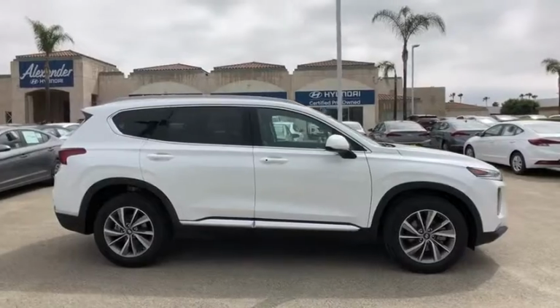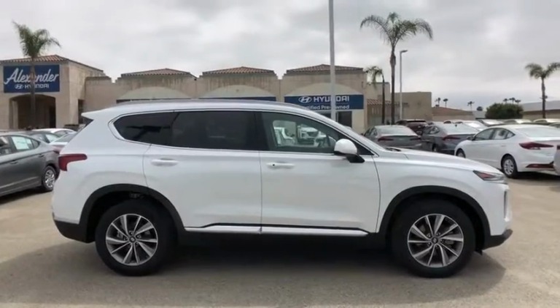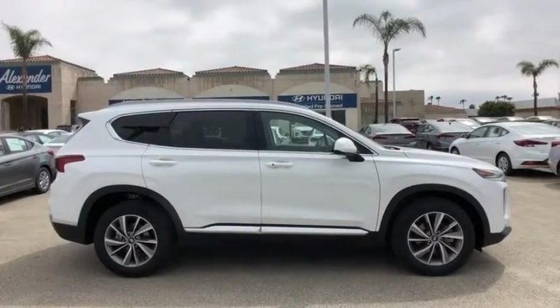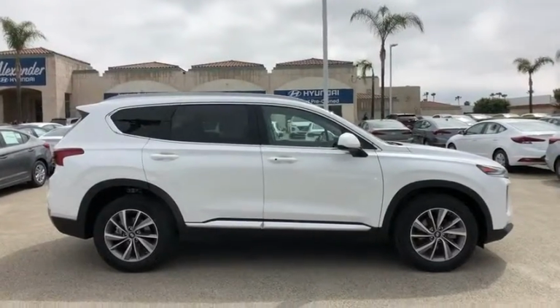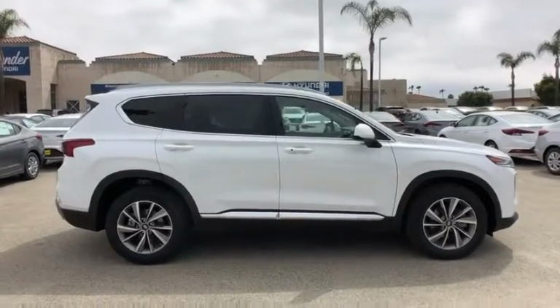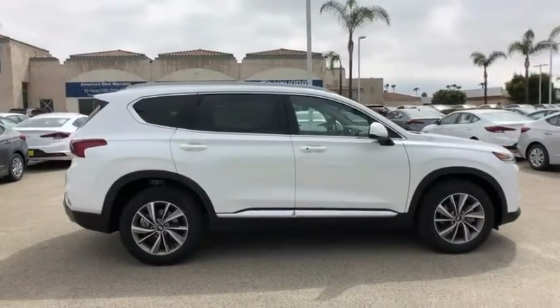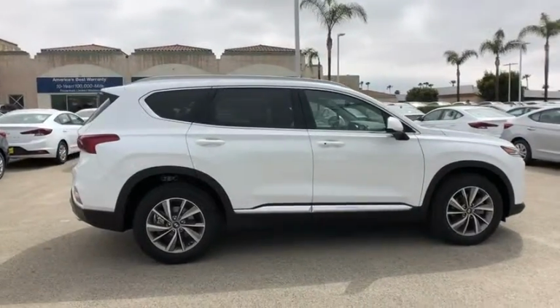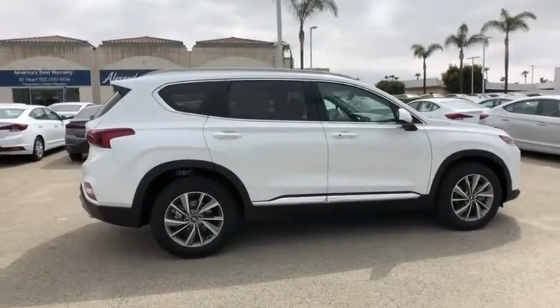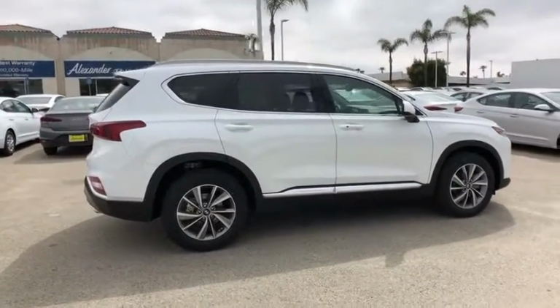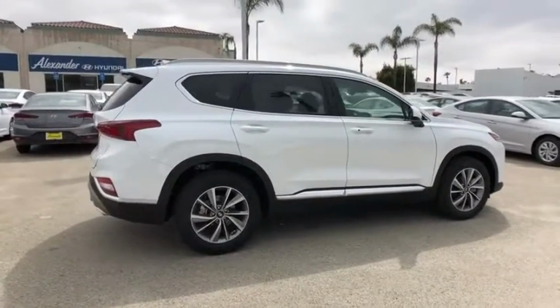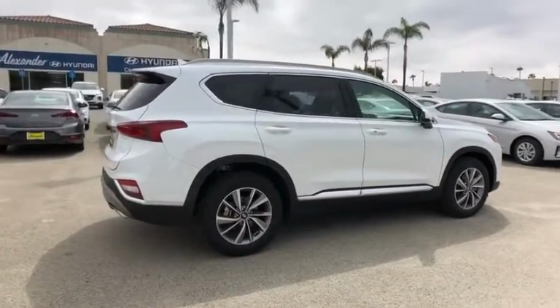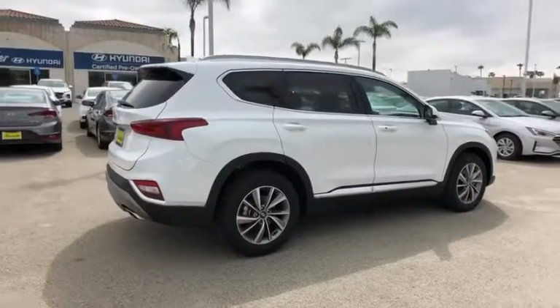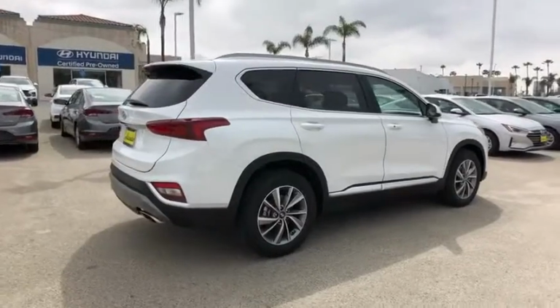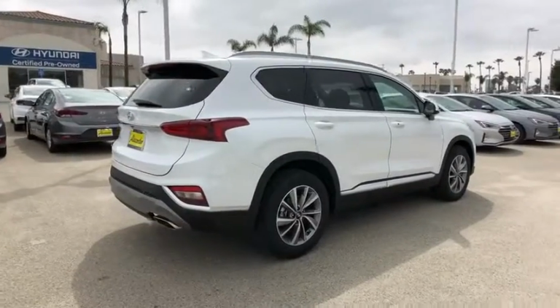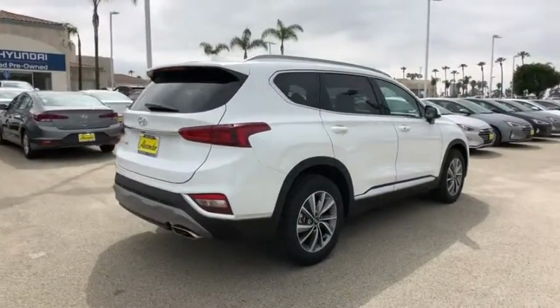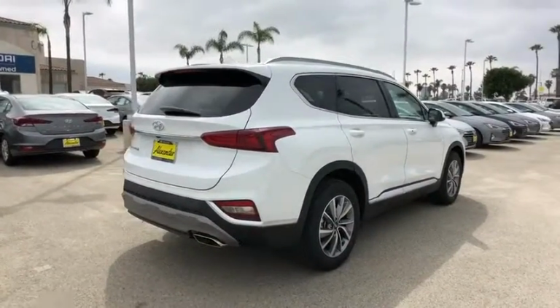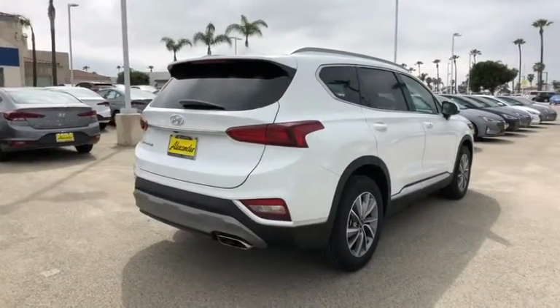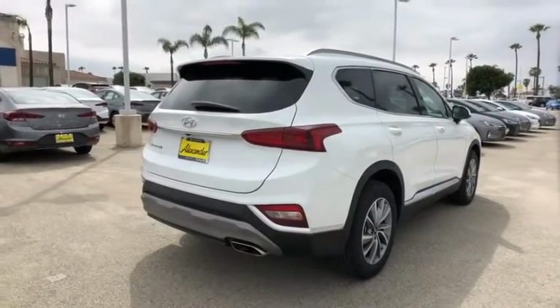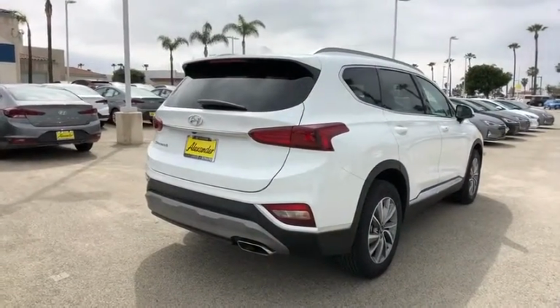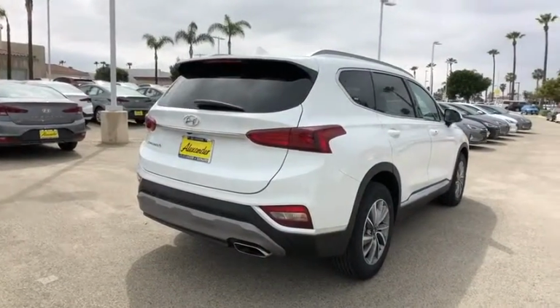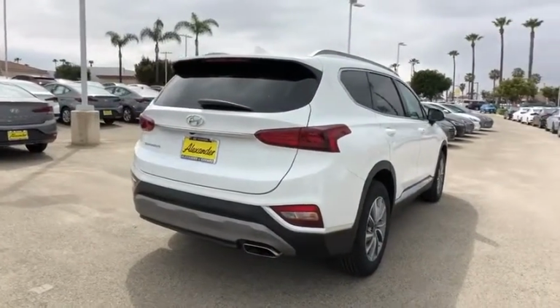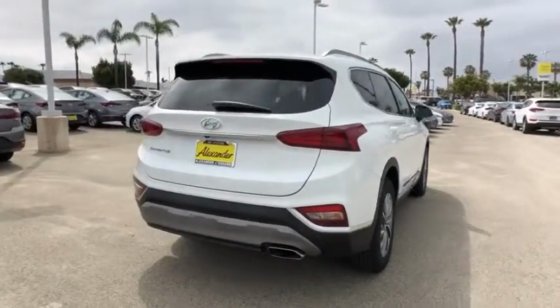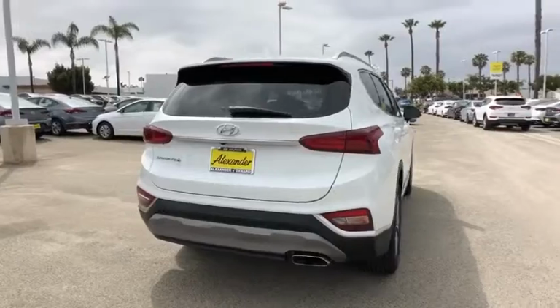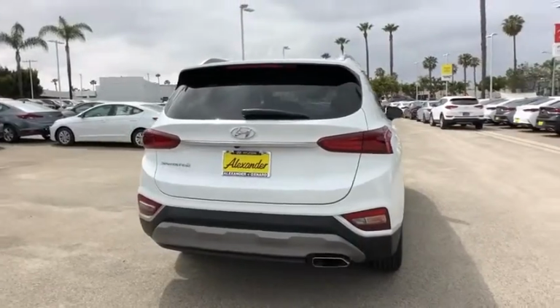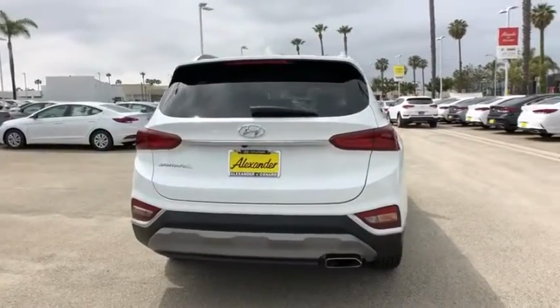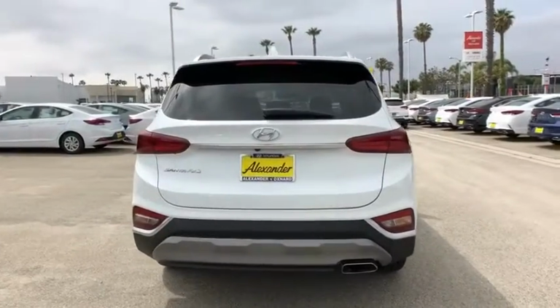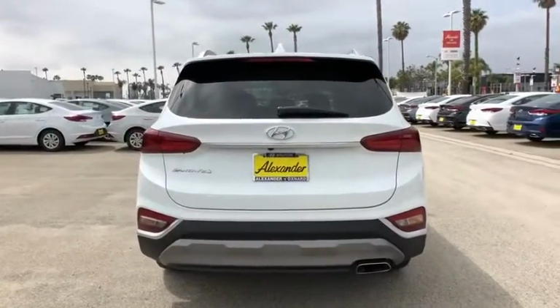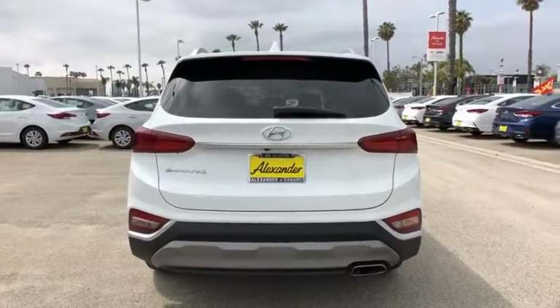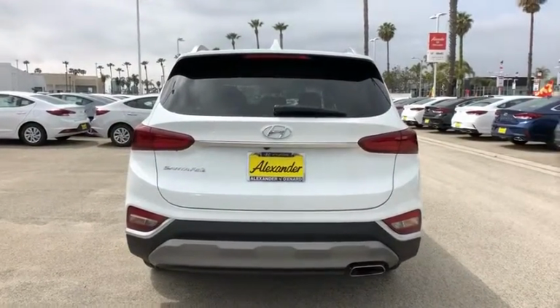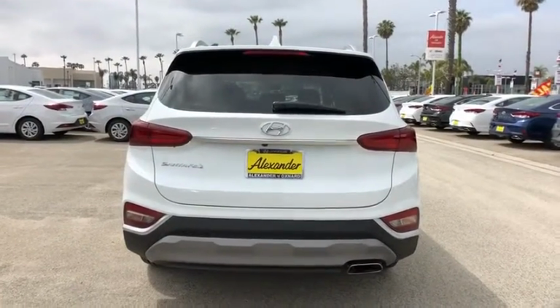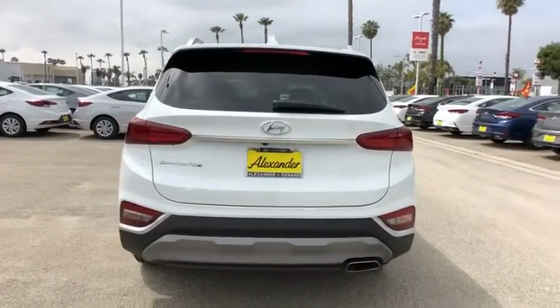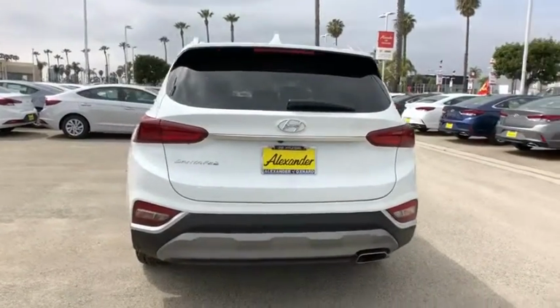Here are some of this vehicle's great options: traction control, power liftgate, leather-wrapped steering wheel, dual airbags, alloy wheels, power steering, four-wheel disc brakes, fog lights, heated front seats, electronic stability control, compass.